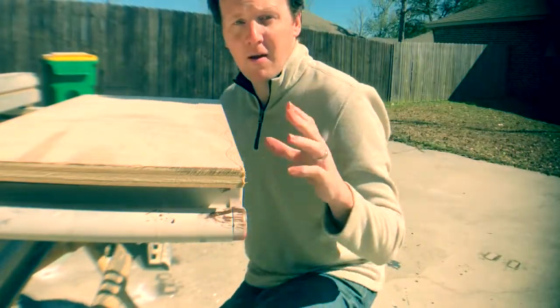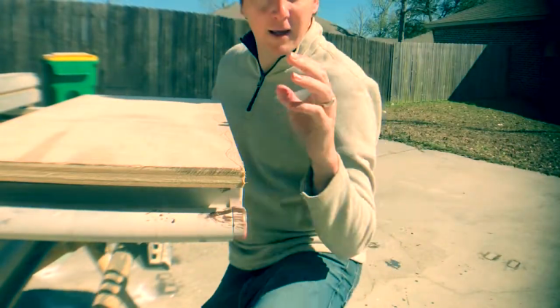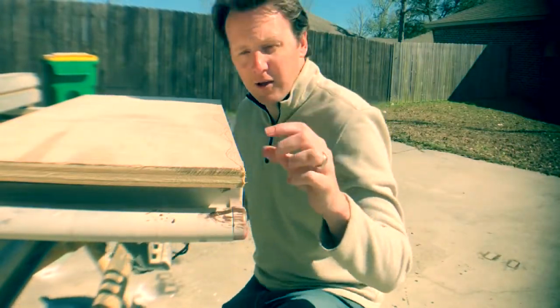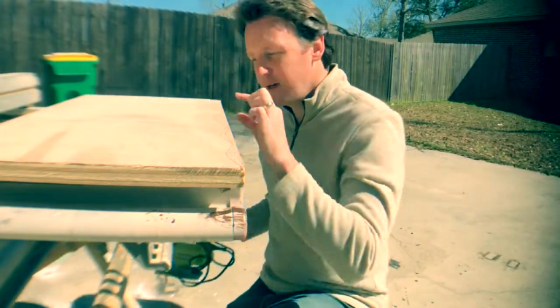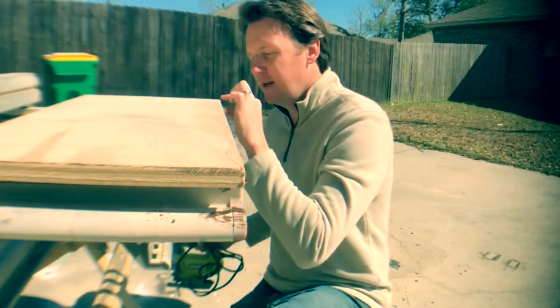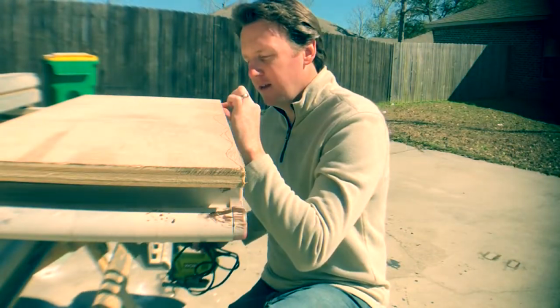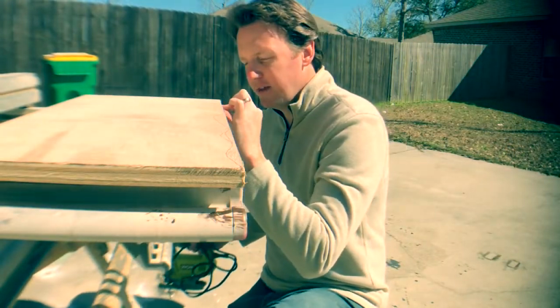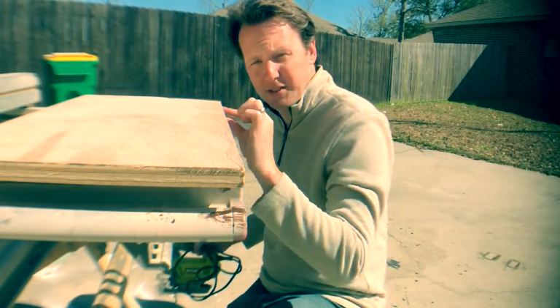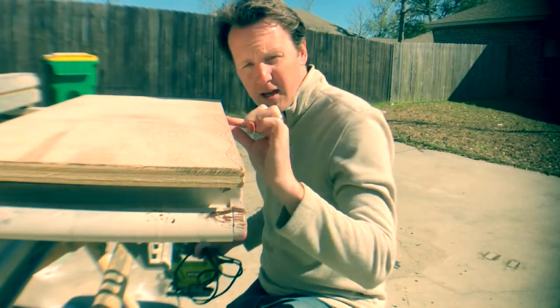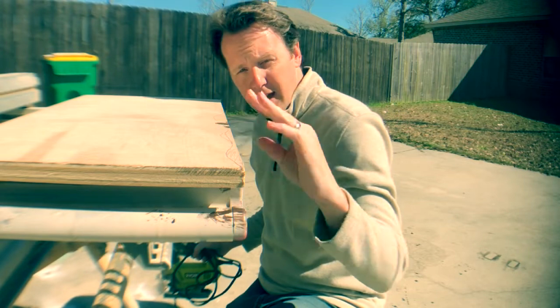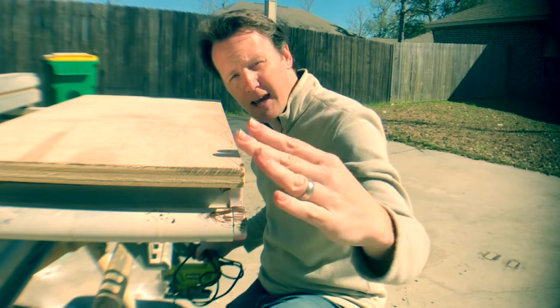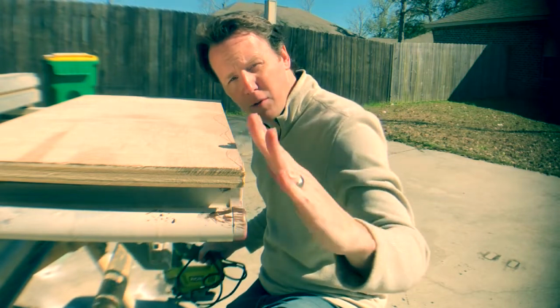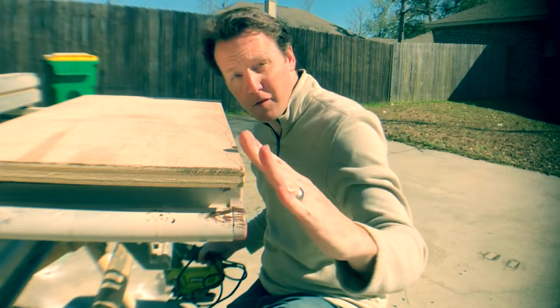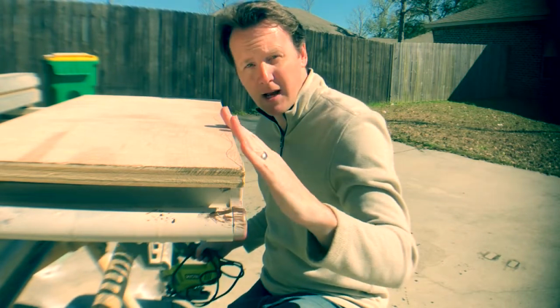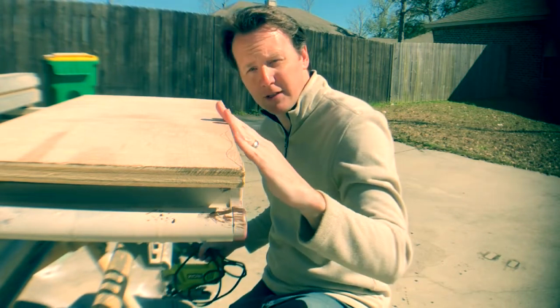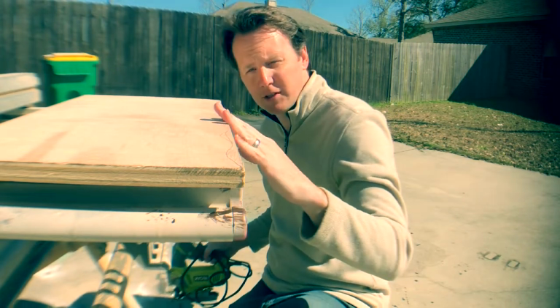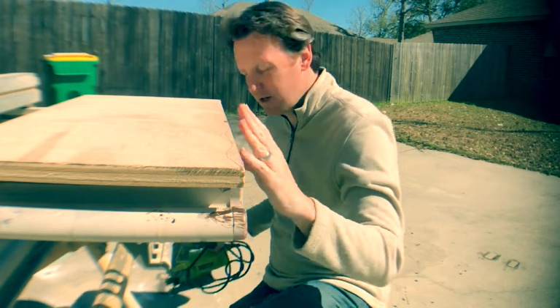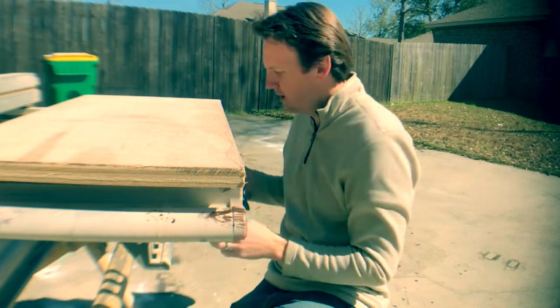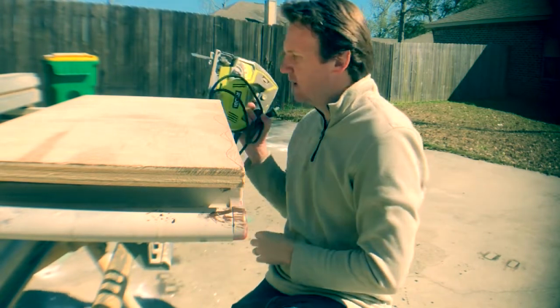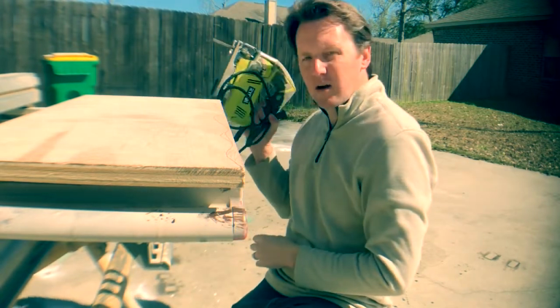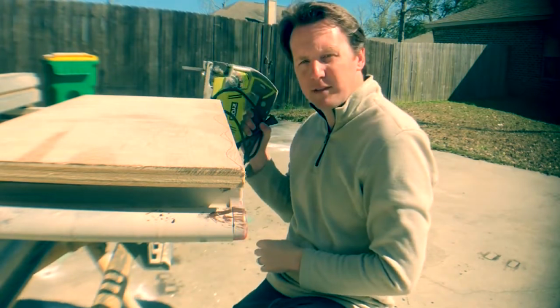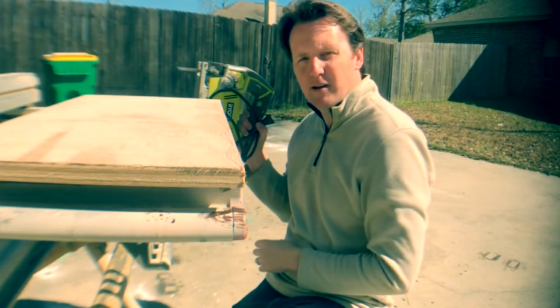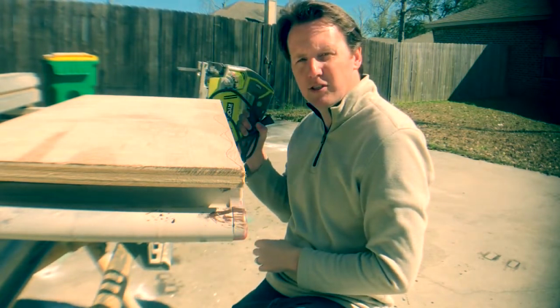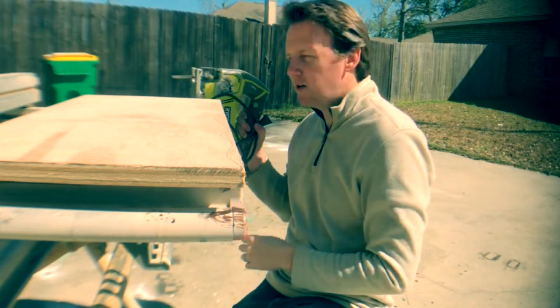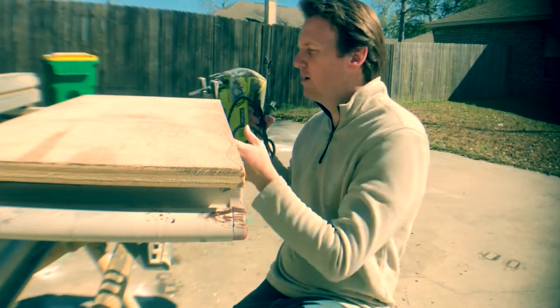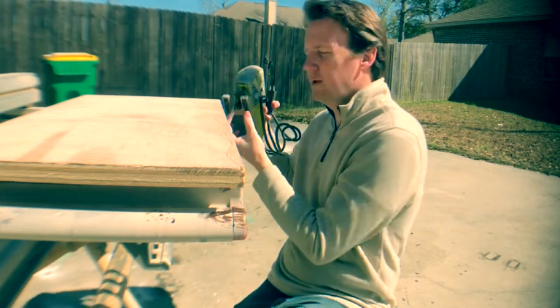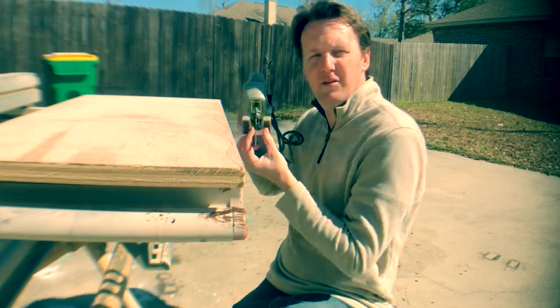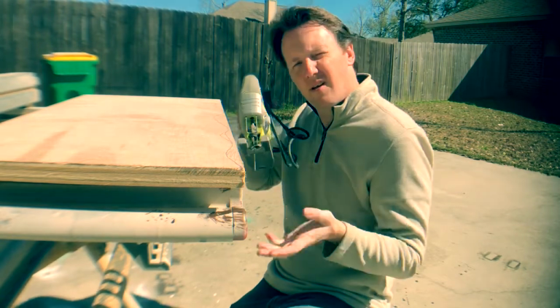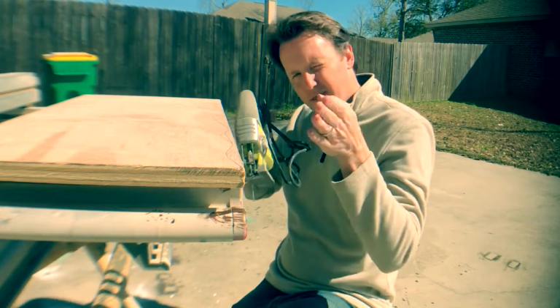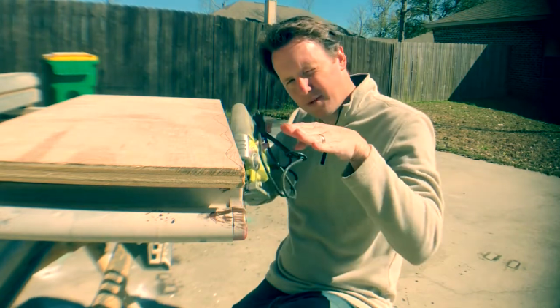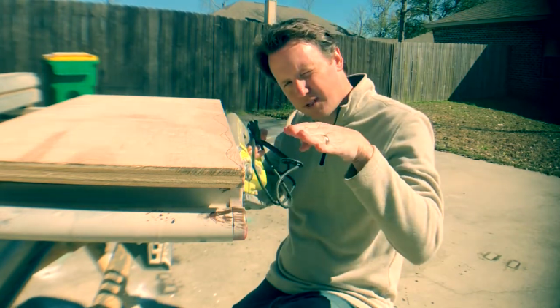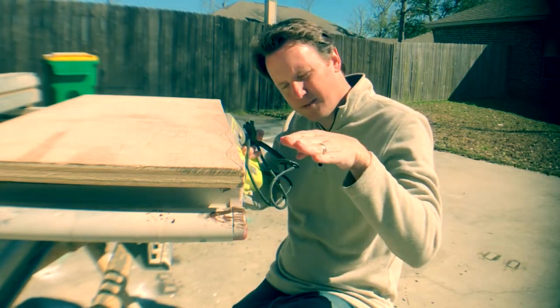Alright, in order to get this at the angle we want for our live edge look, we've set our jigsaw blade to 30 degrees.